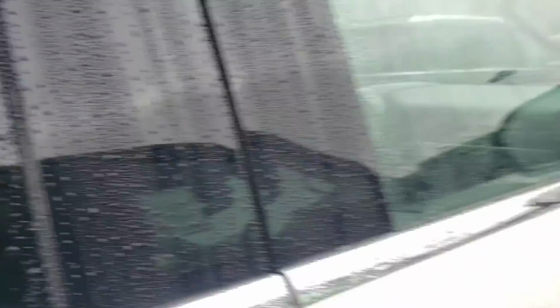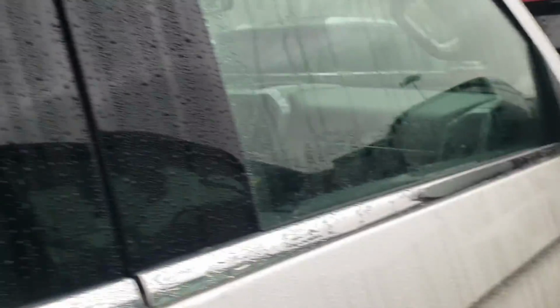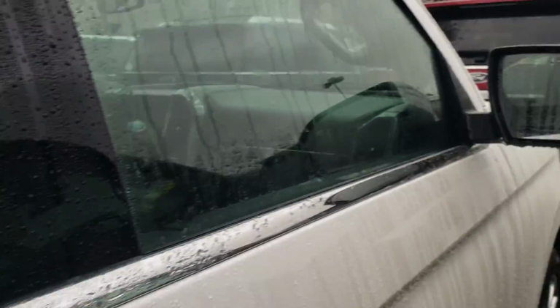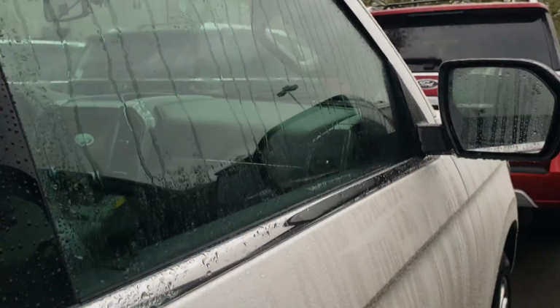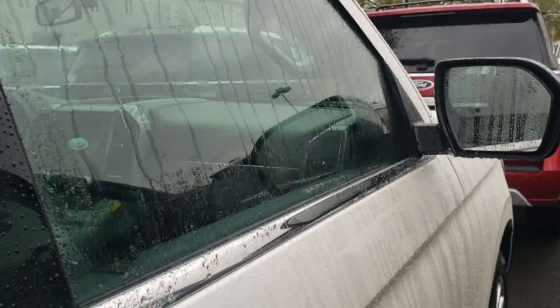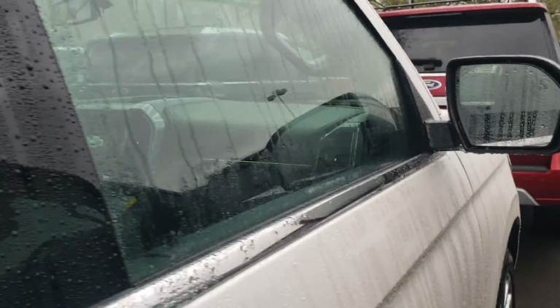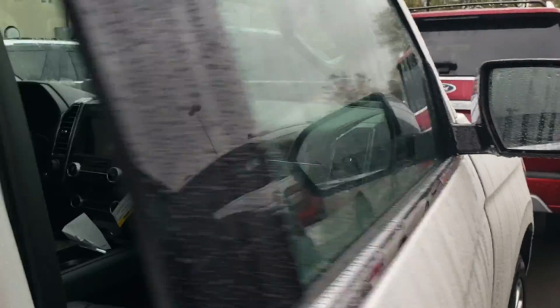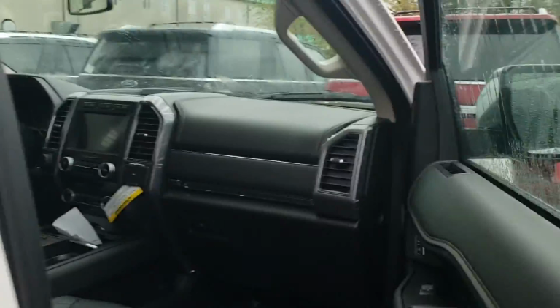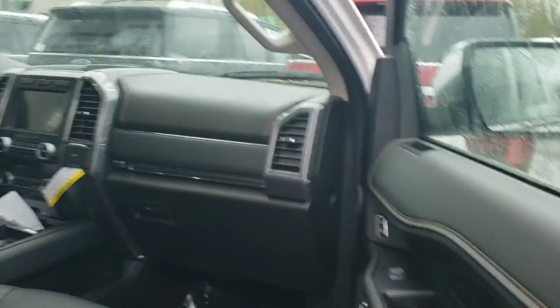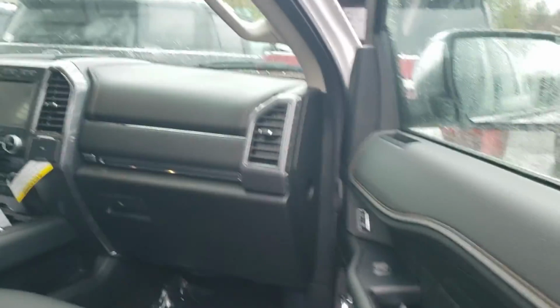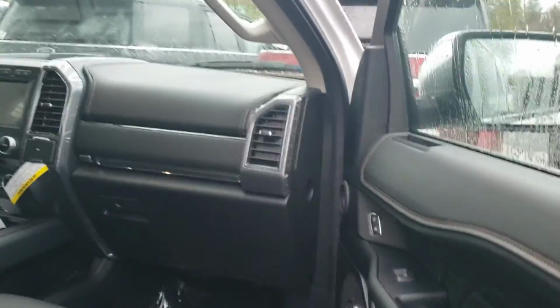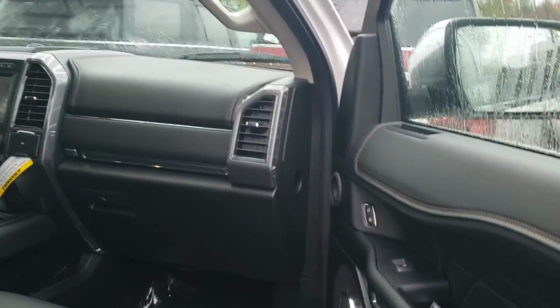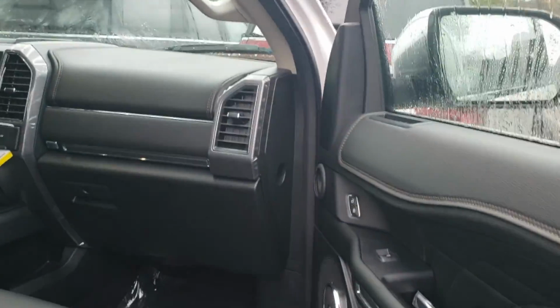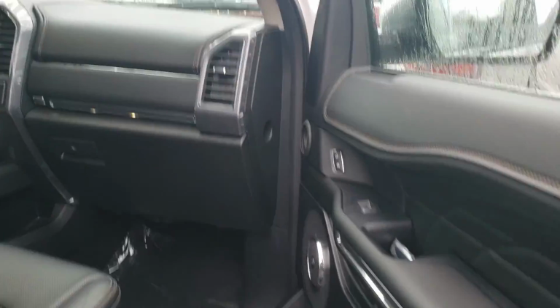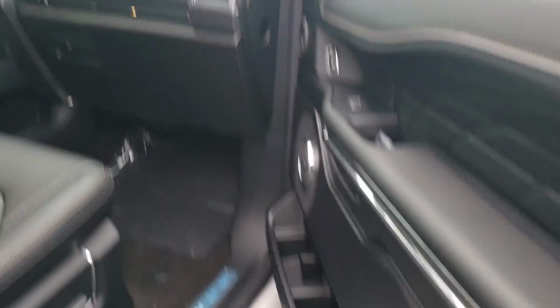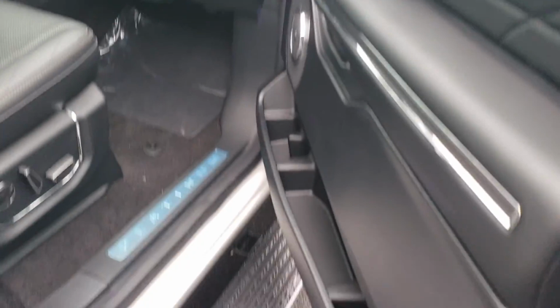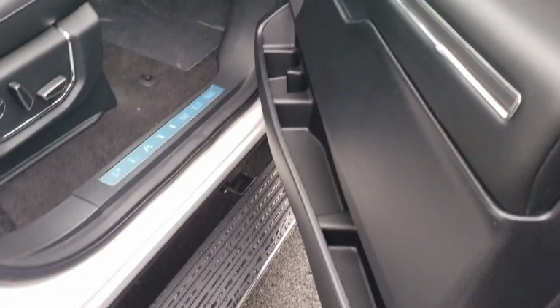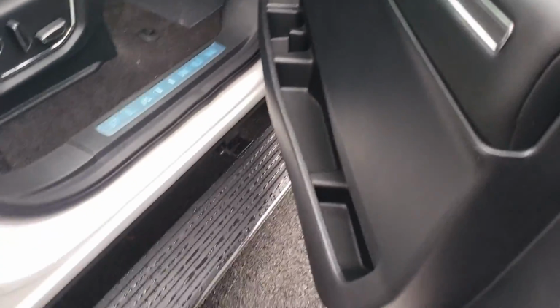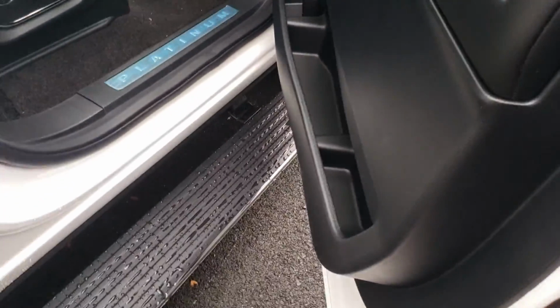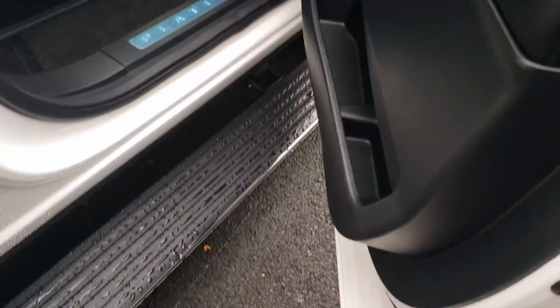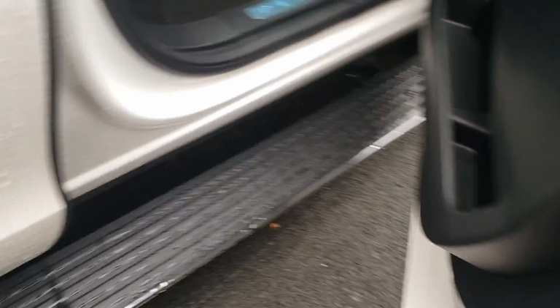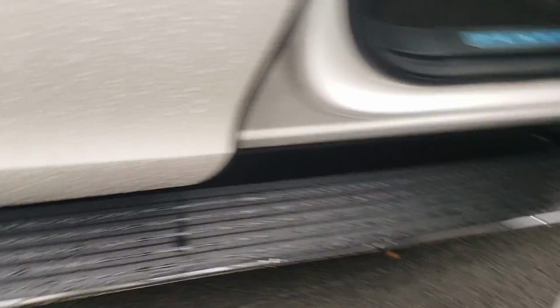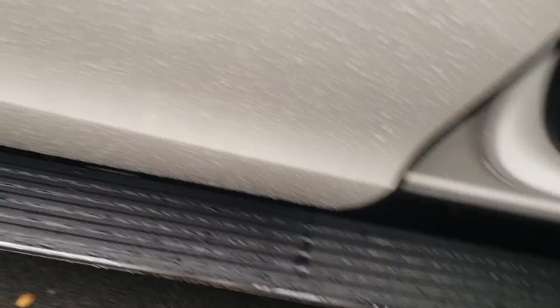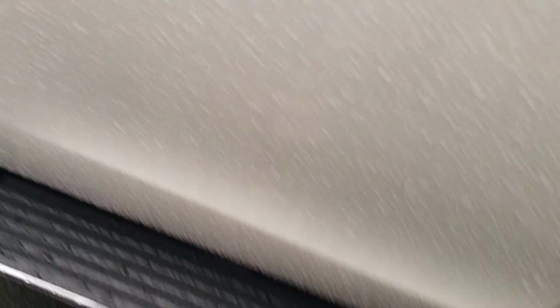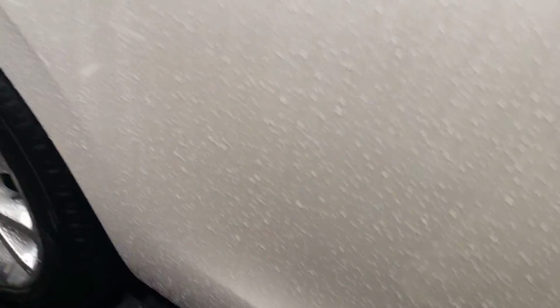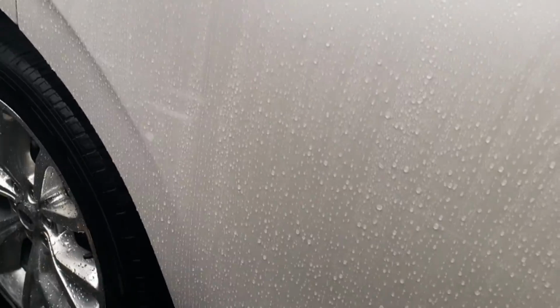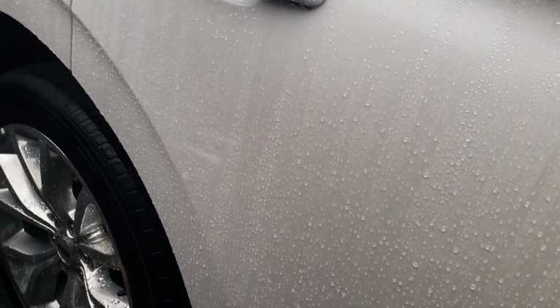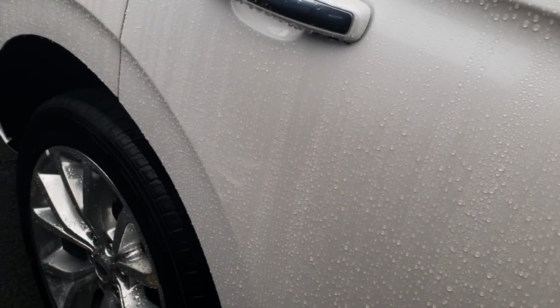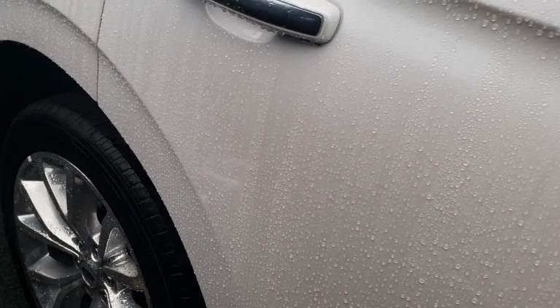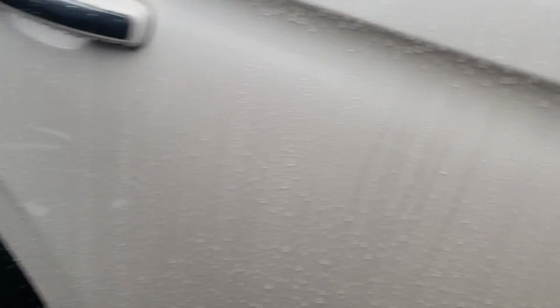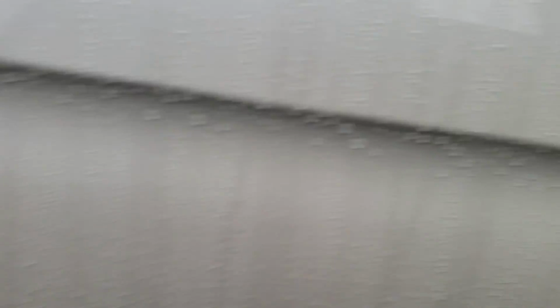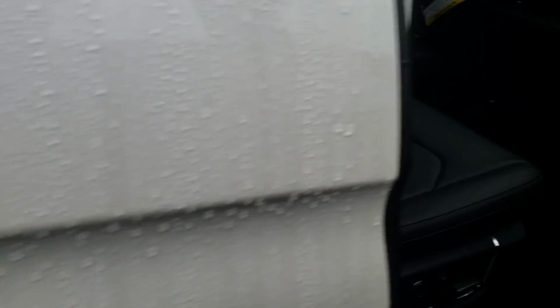I'd be more than happy to answer any questions you may have. Wanted to be able to check out some of the great features on here. Of course, there's power deployable running boards, as you see there, with the 22-inch wheels.